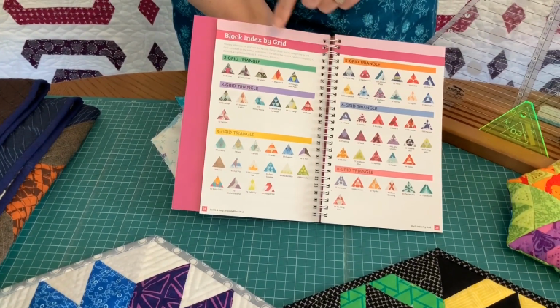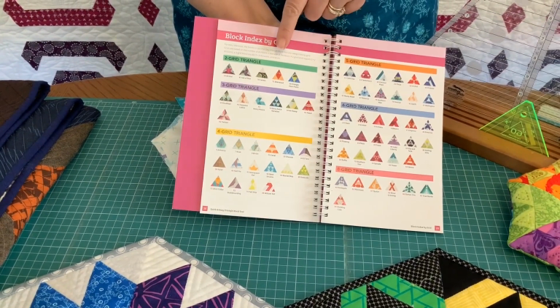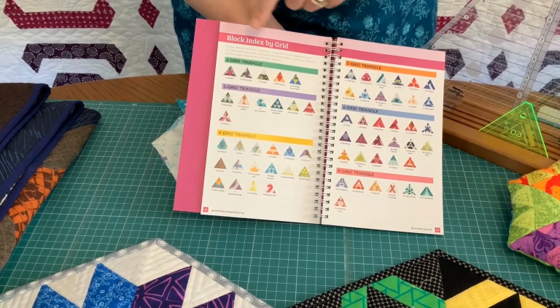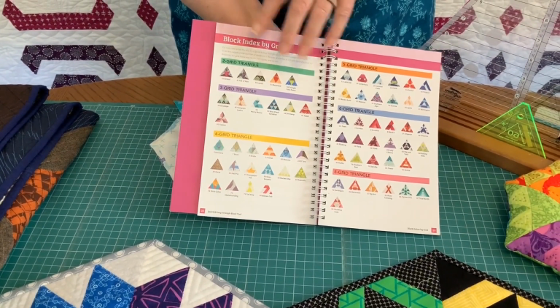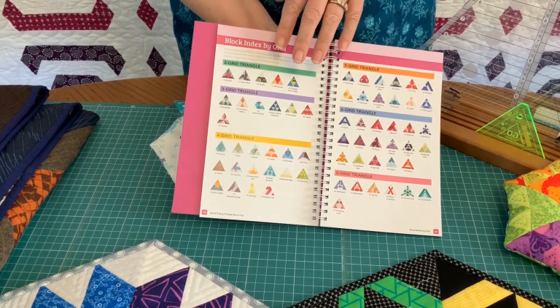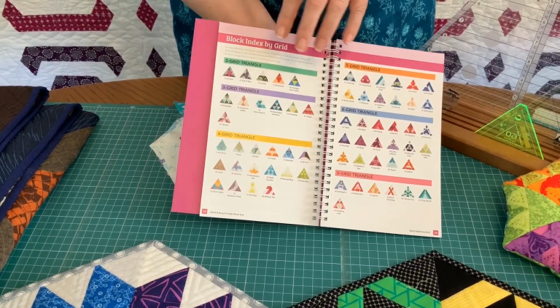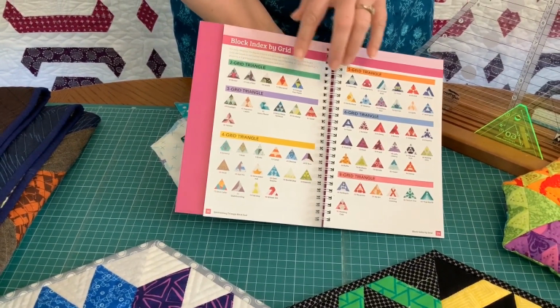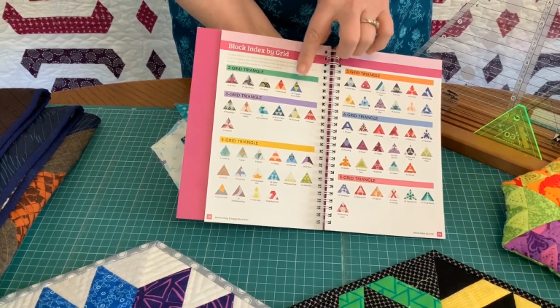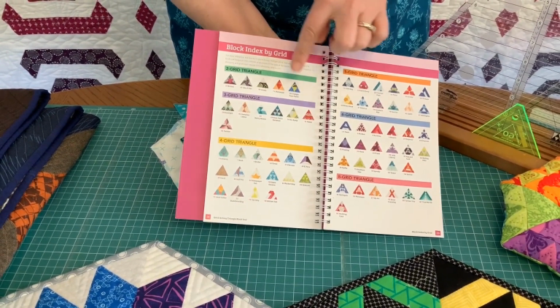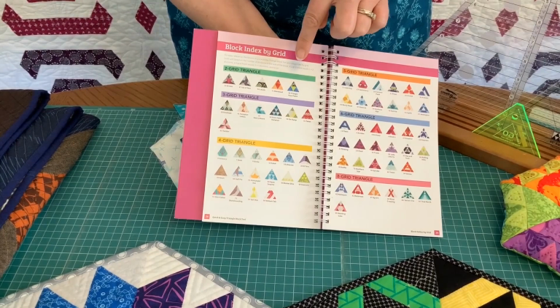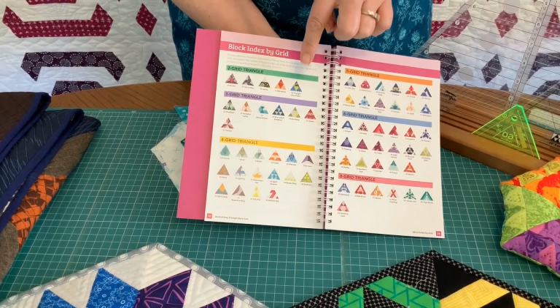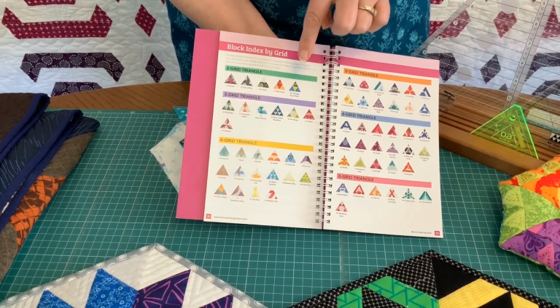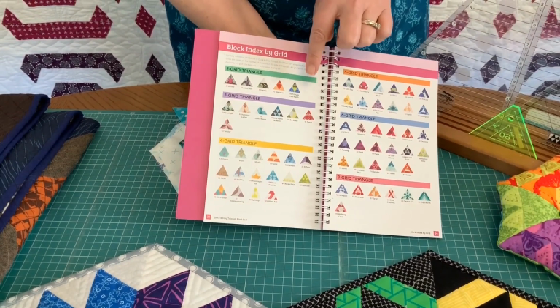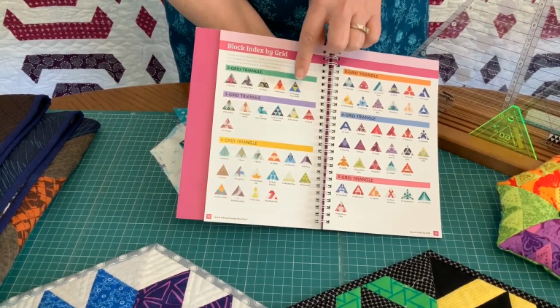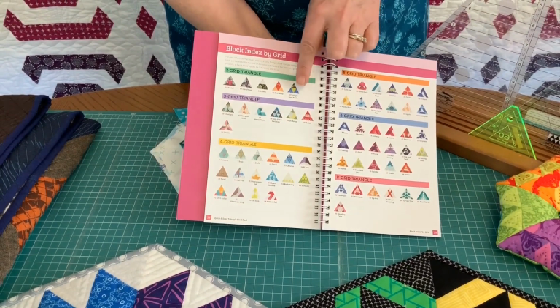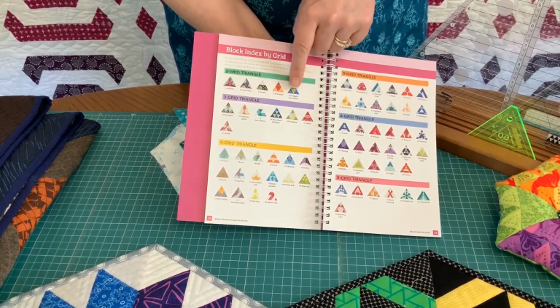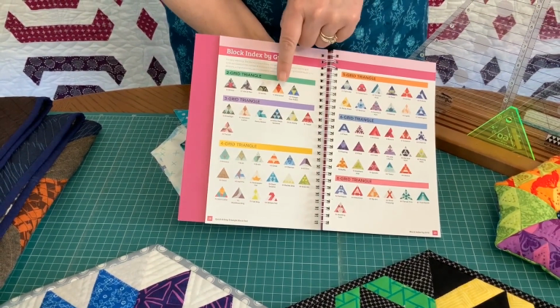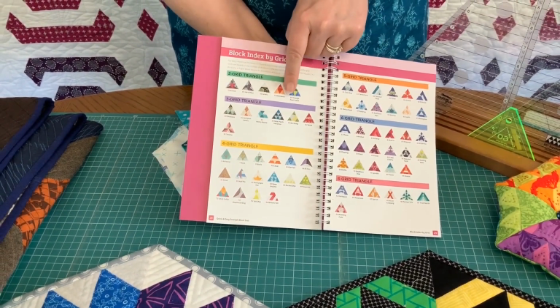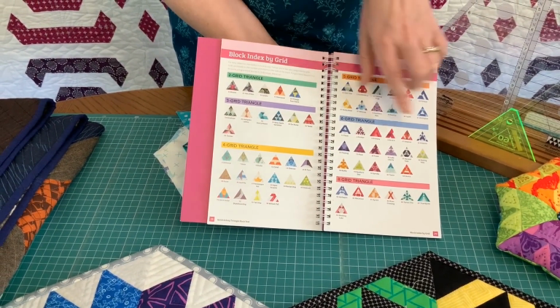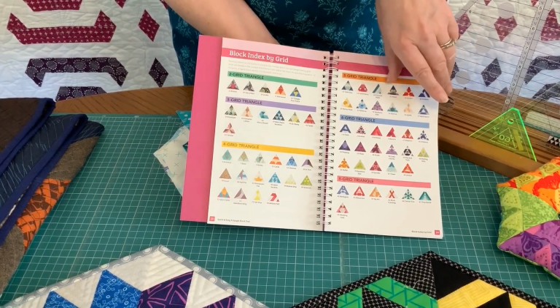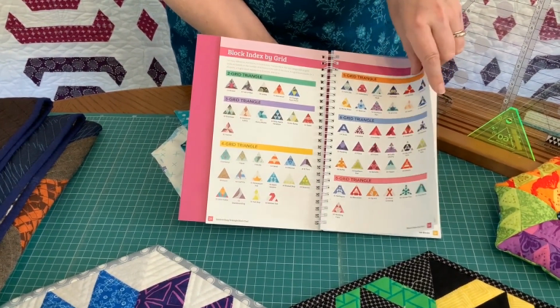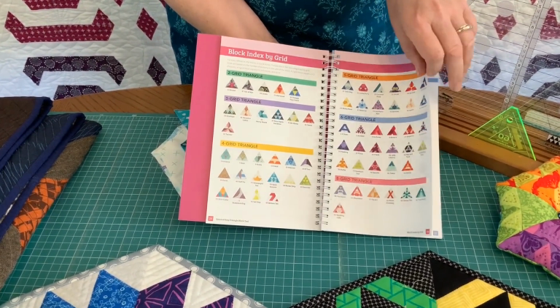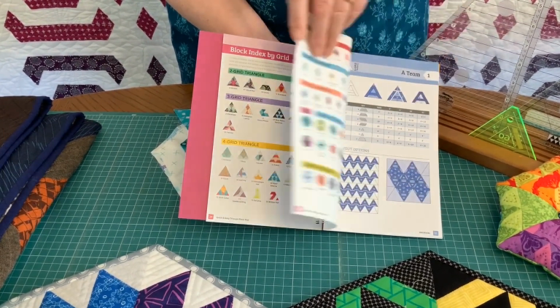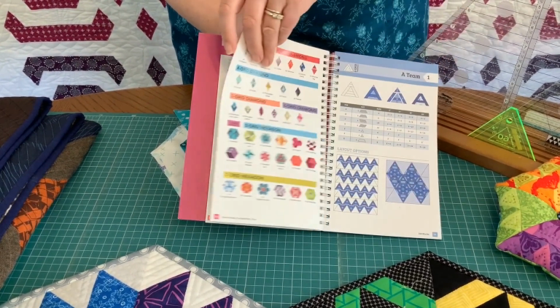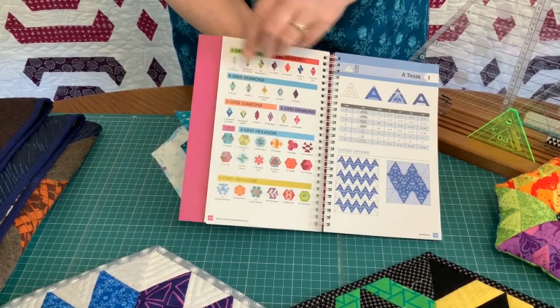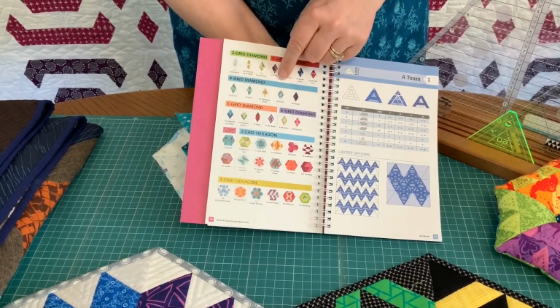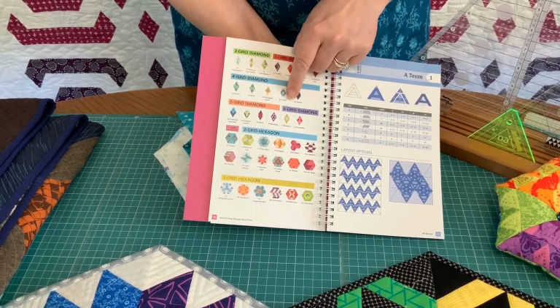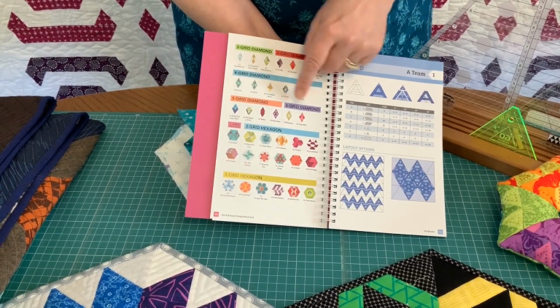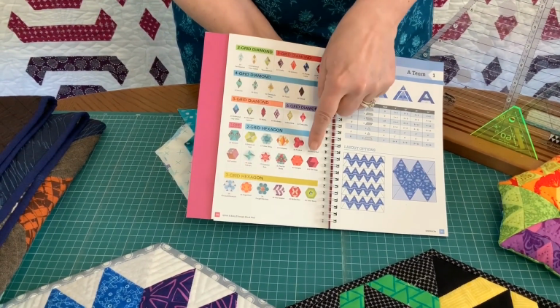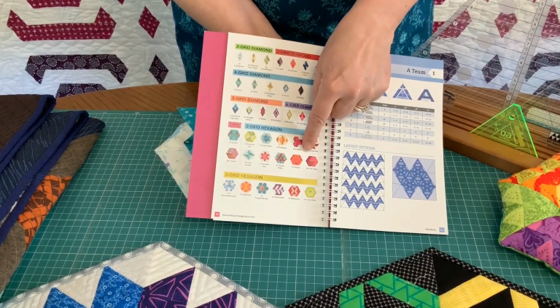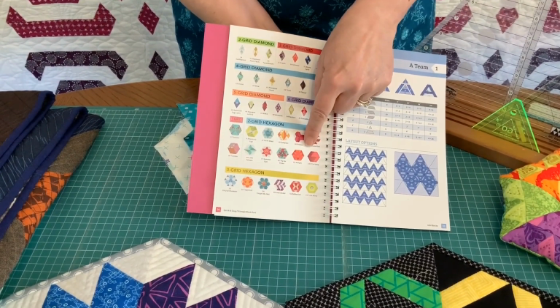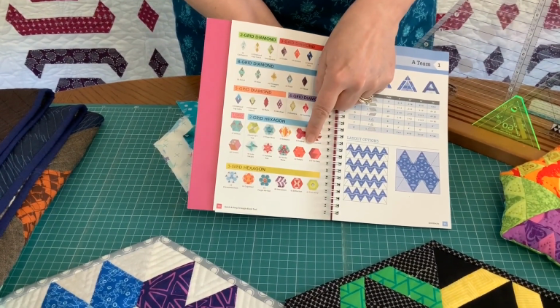So although it says it's a triangle block tool, it has blocks based on triangles — there are triangle blocks, diamond blocks, and hexagon blocks.